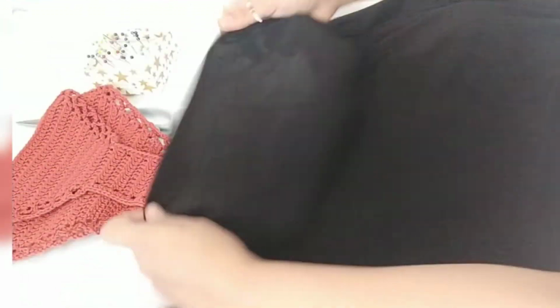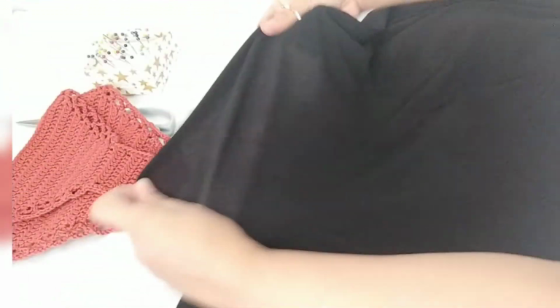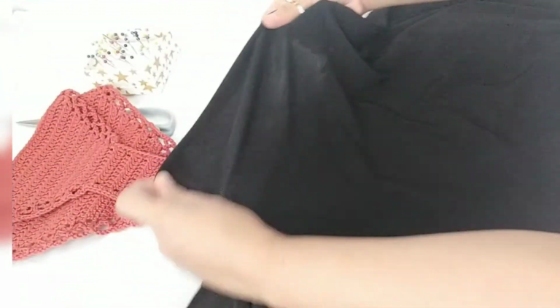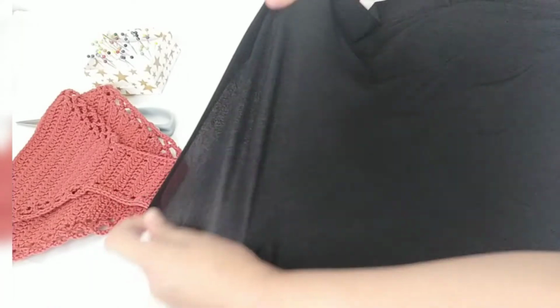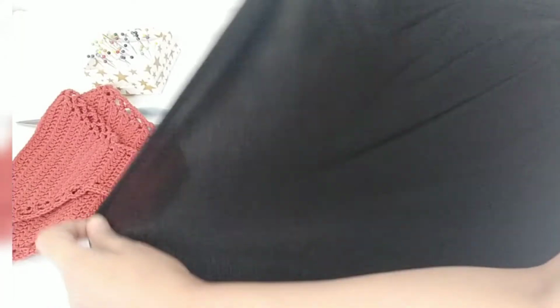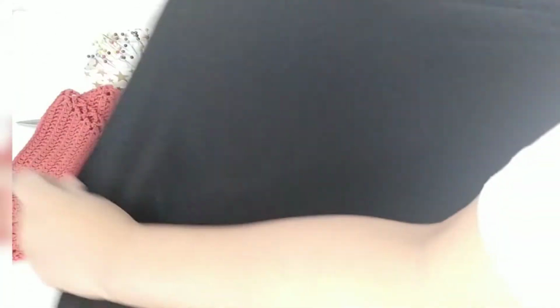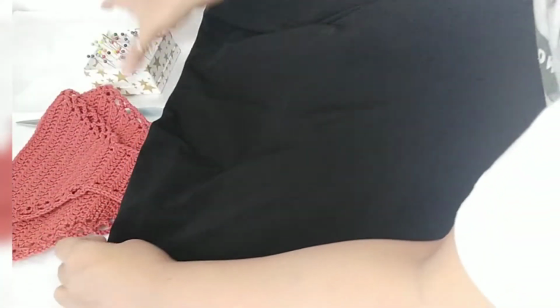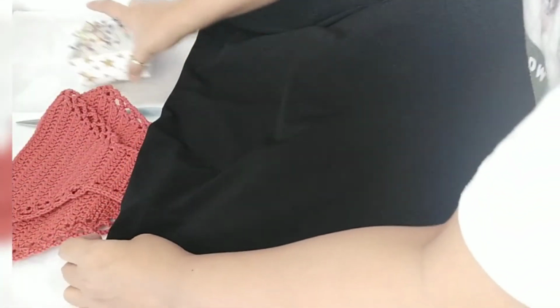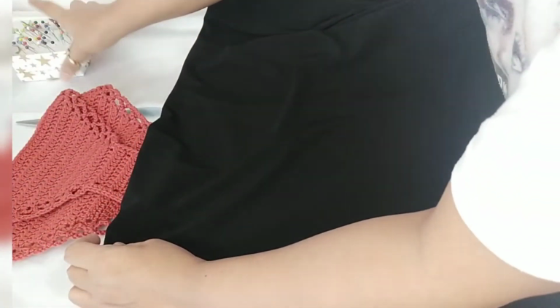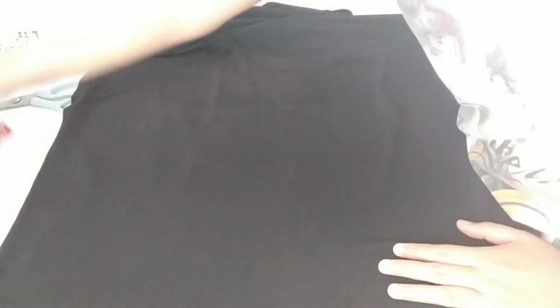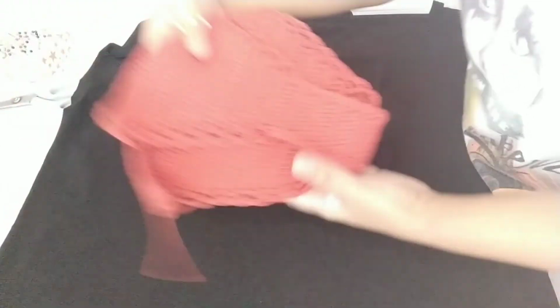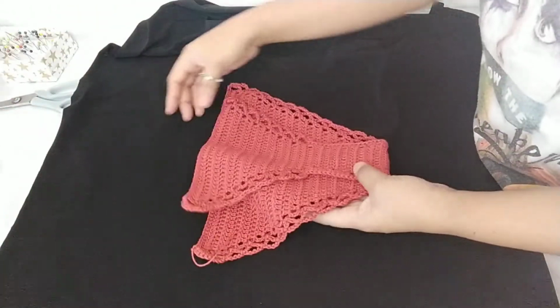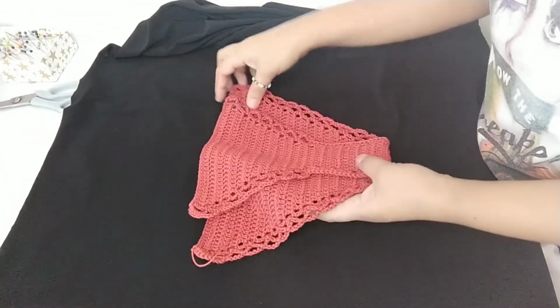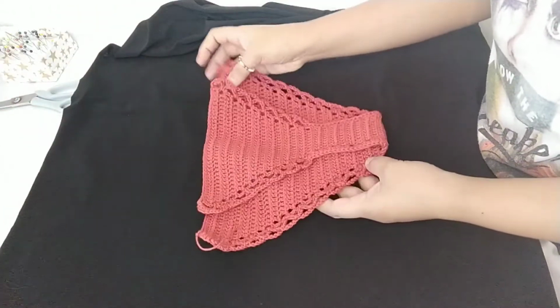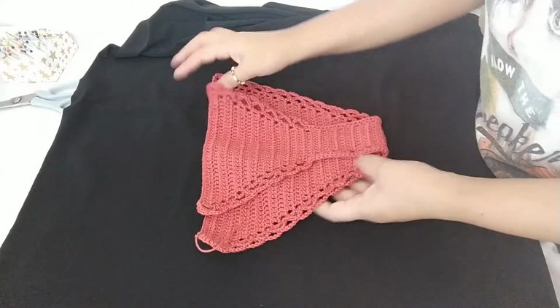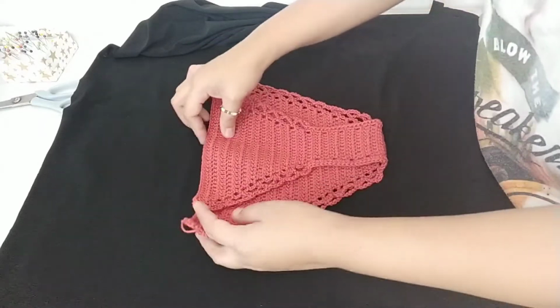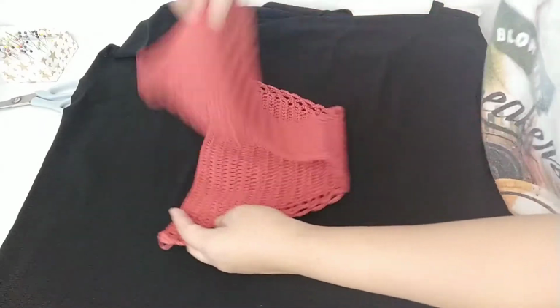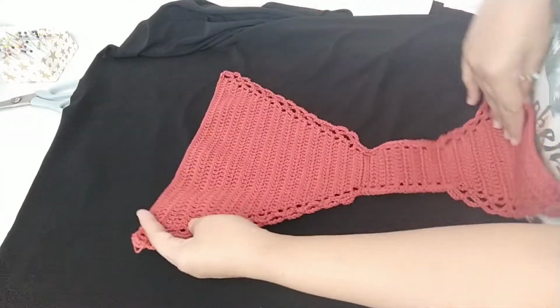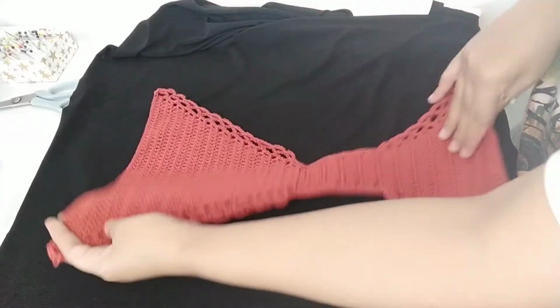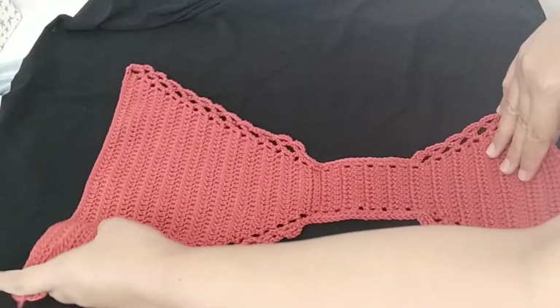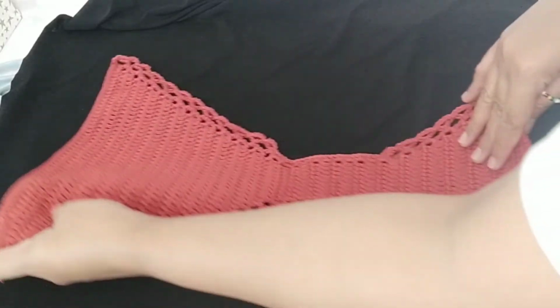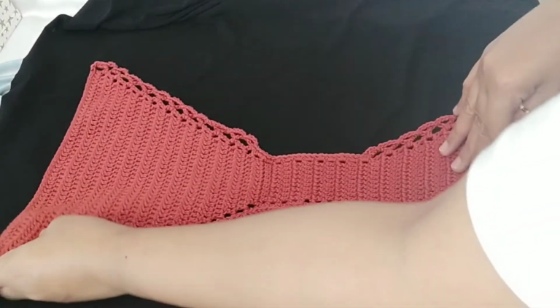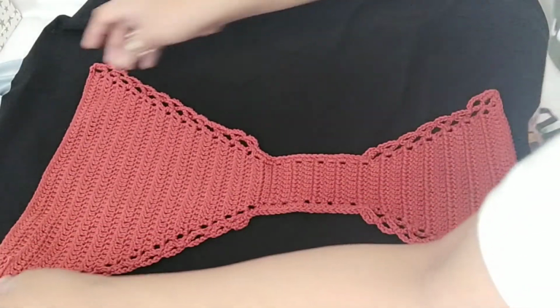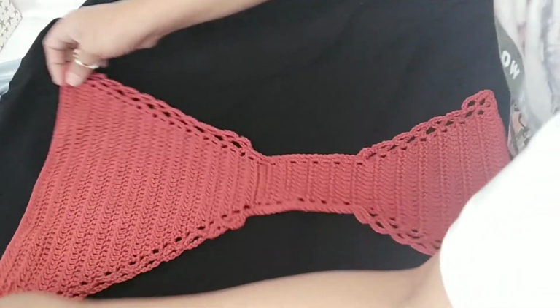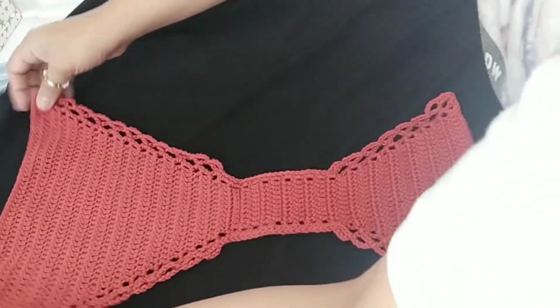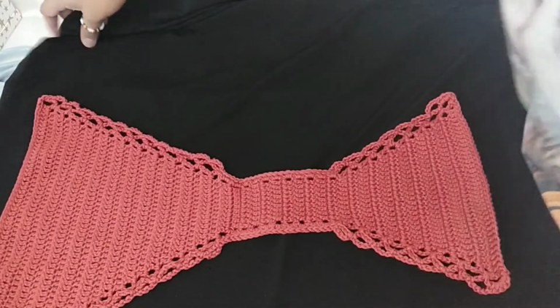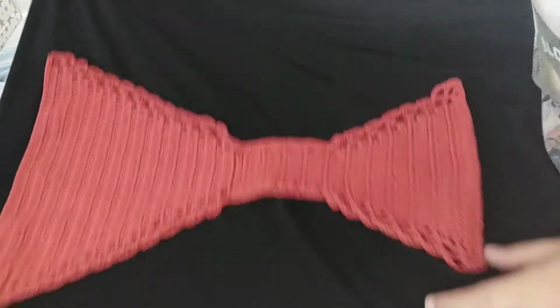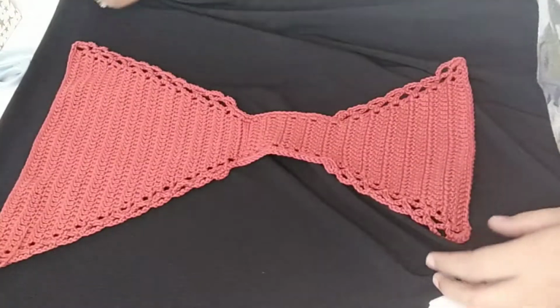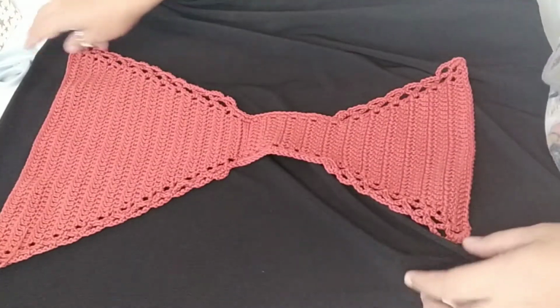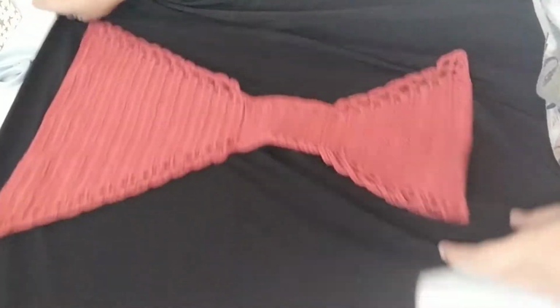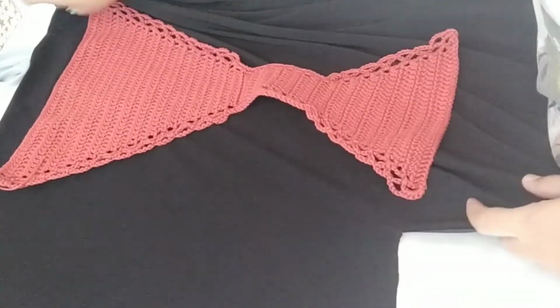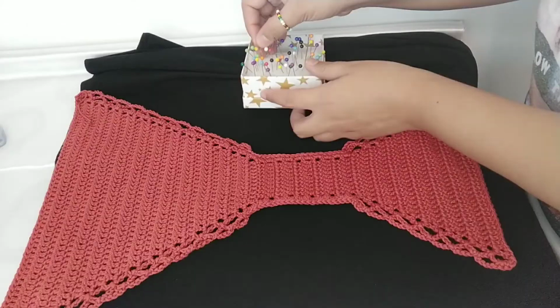Determine which way the fabric has more stretch on it, and then just lay the bikini bottom on top of the lining. The right side of the lining and the right side of the bikini bottom should be facing each other, and then we have to pin it.